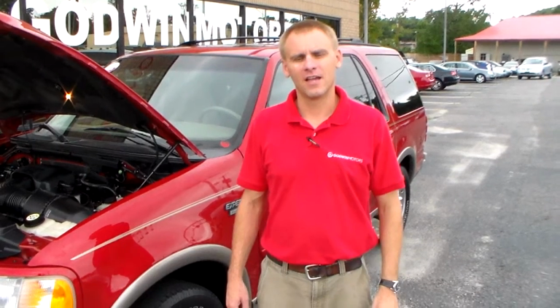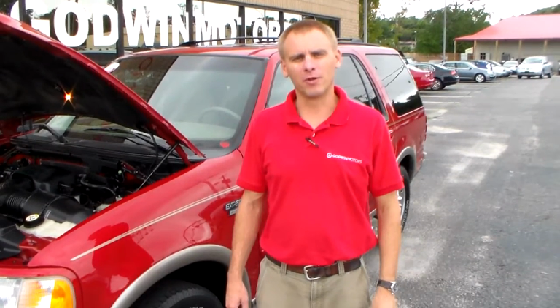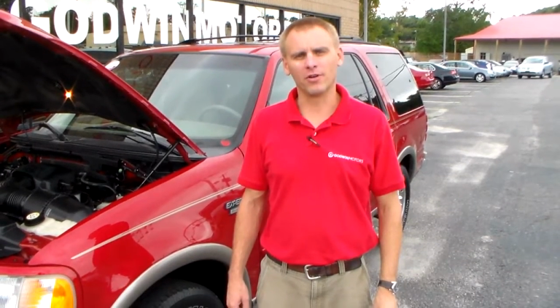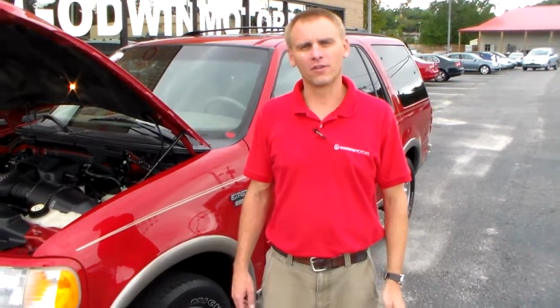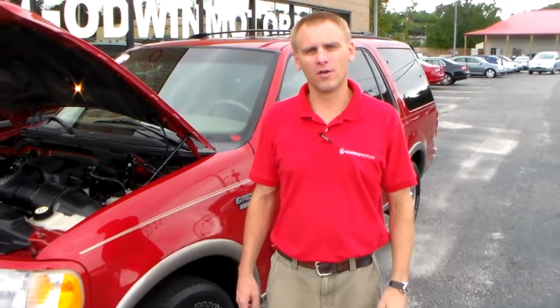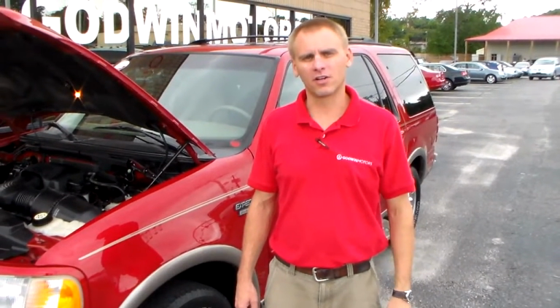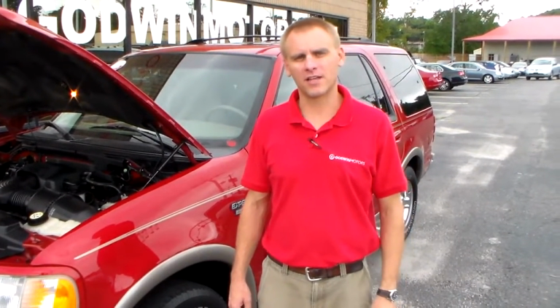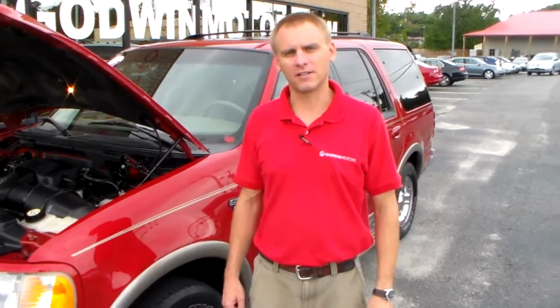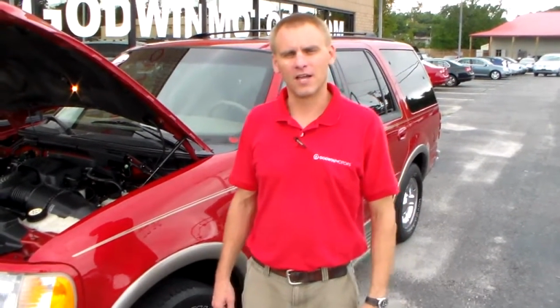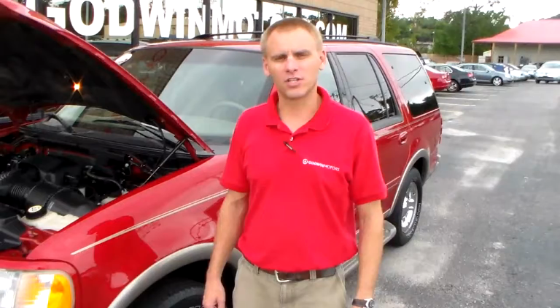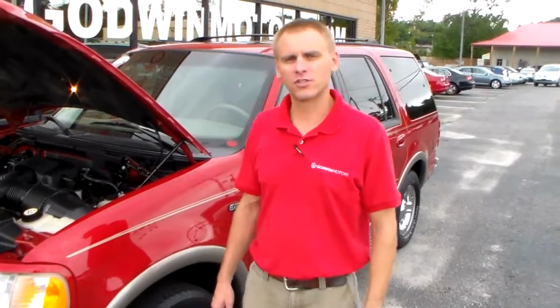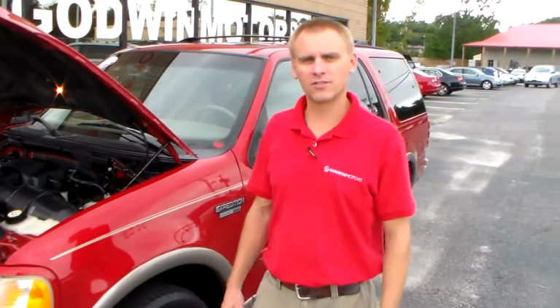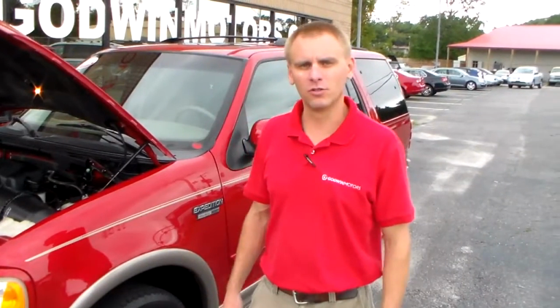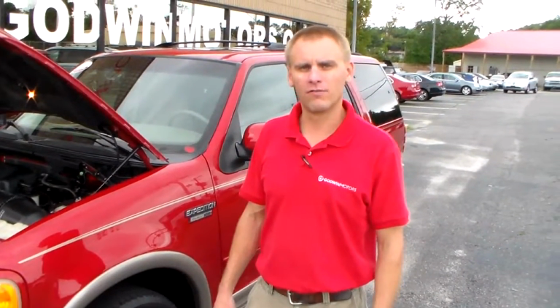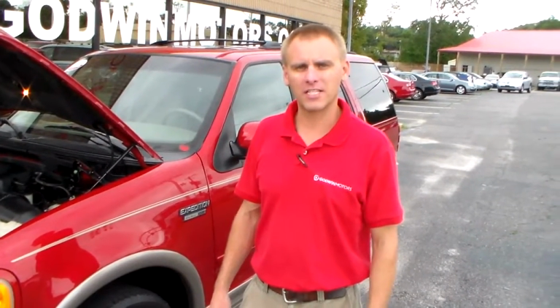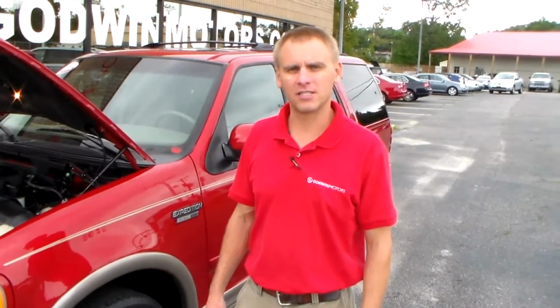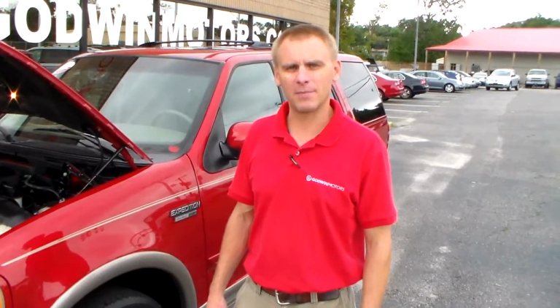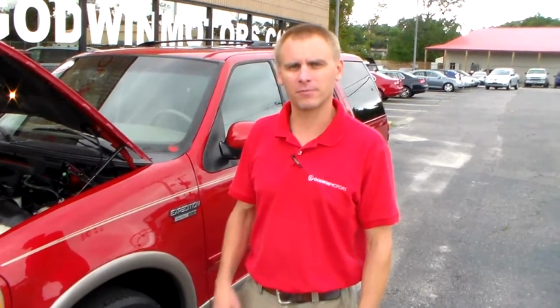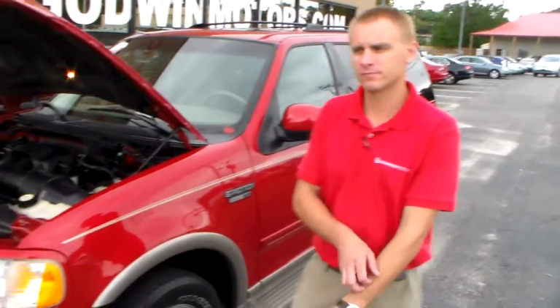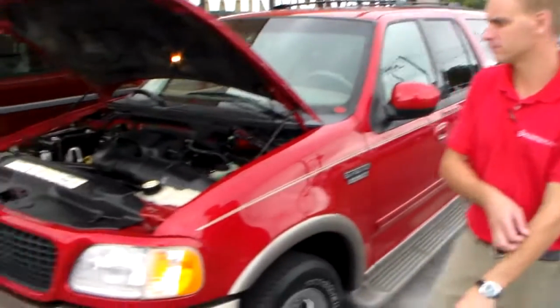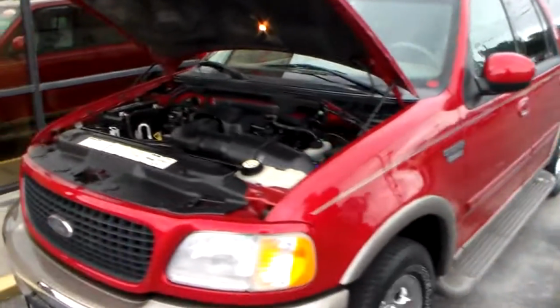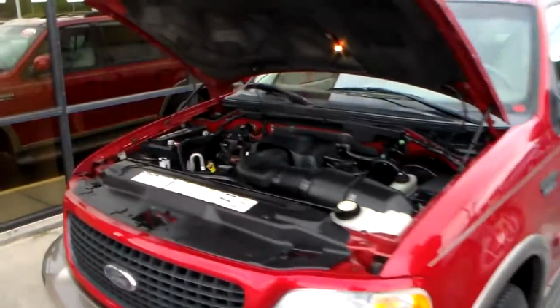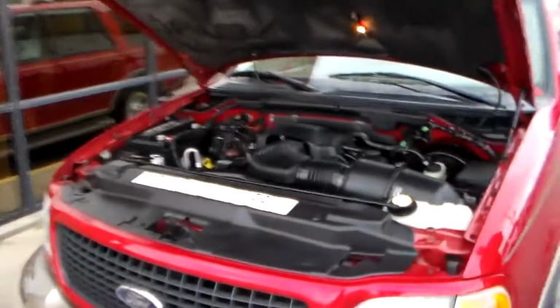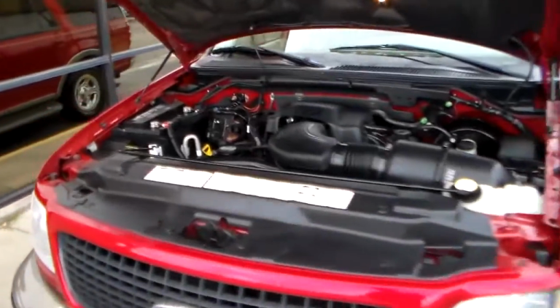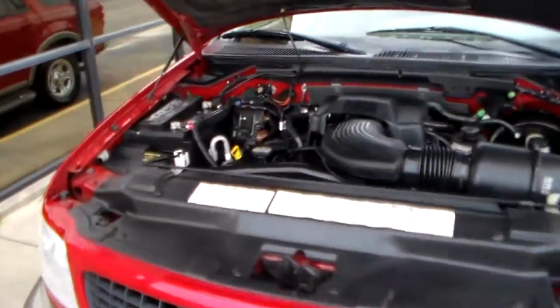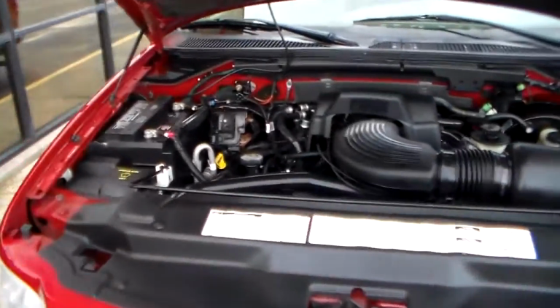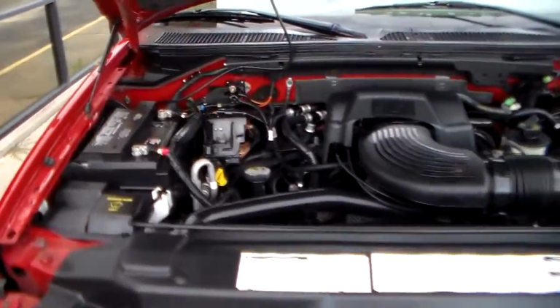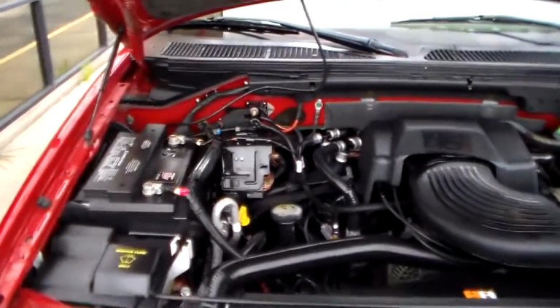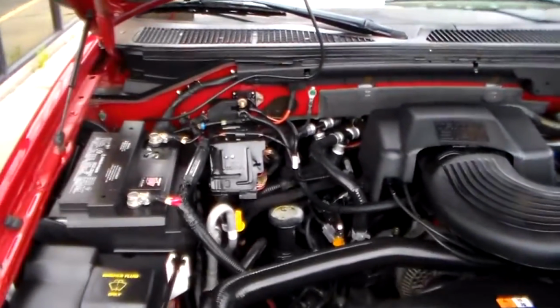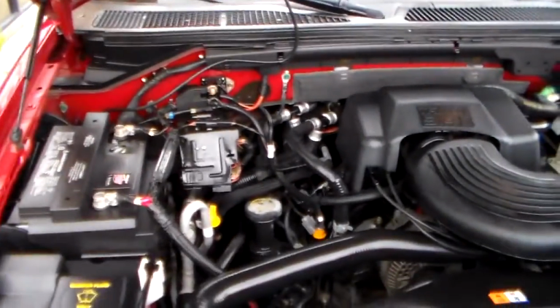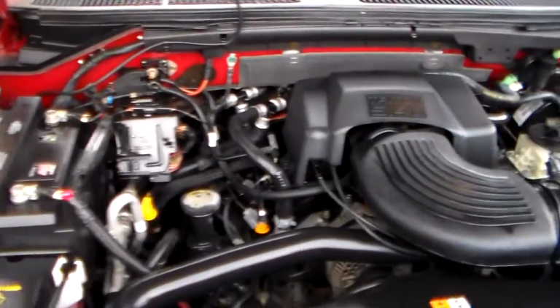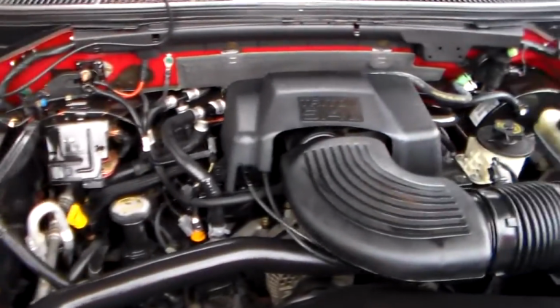Hey, I'm Luke Godwin, owner of Godwin Motors here in Columbia, South Carolina. I'd like to show you this 2002 Ford Expedition Eddie Bauer, packed with a 5.4 liter Triton V8.